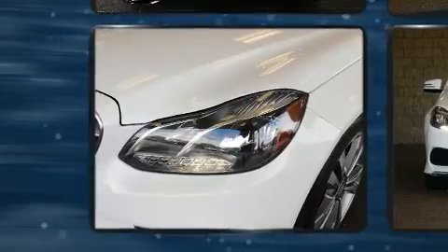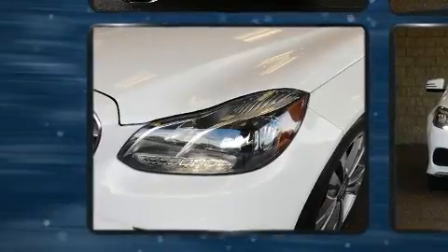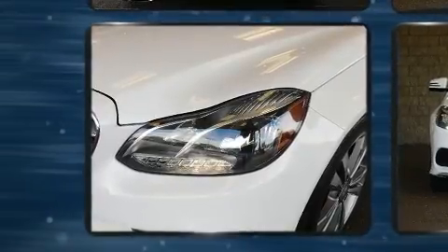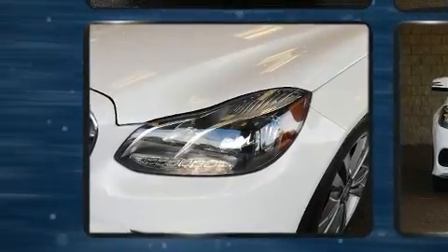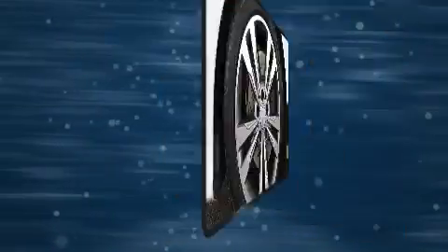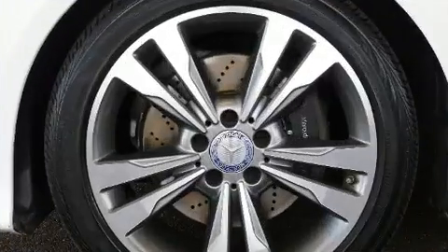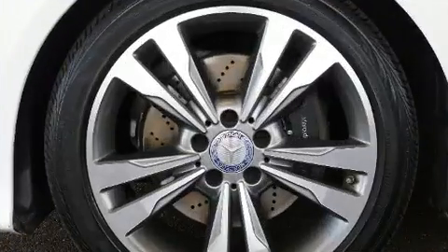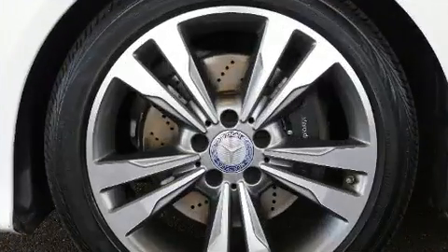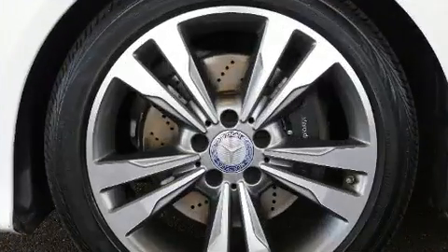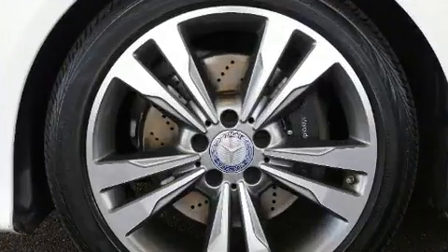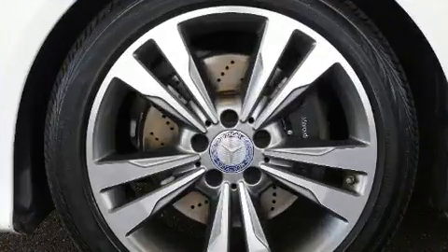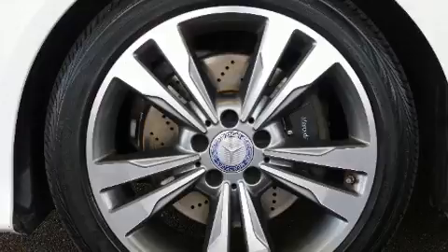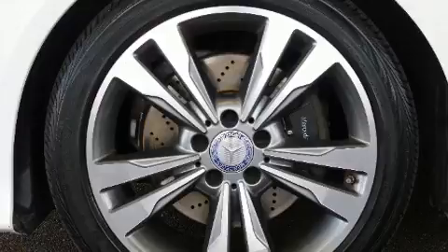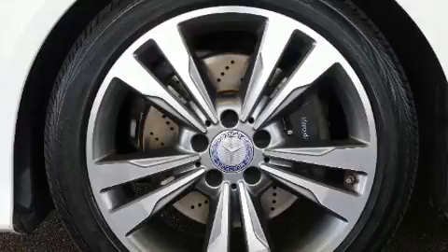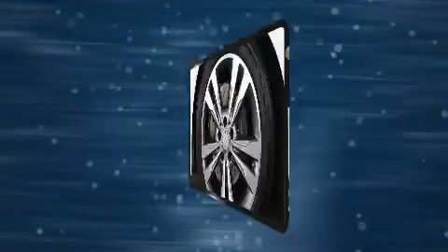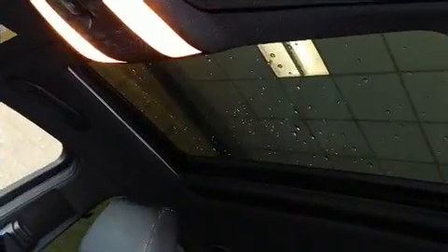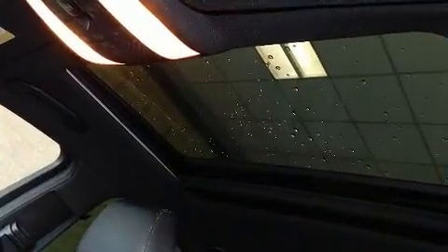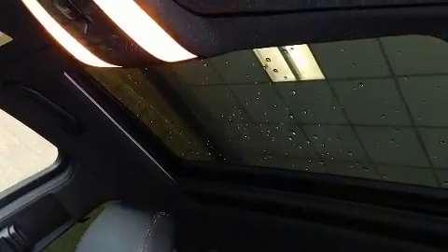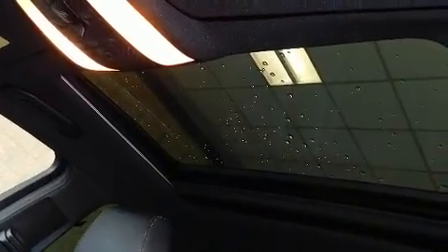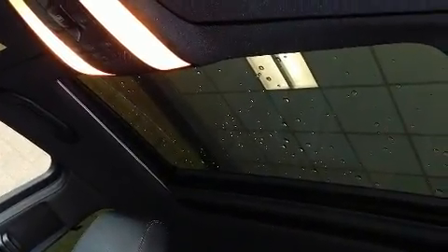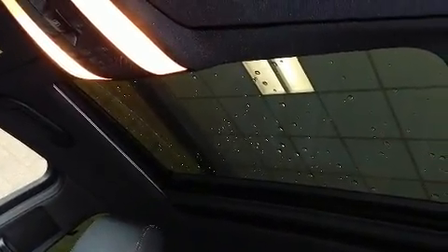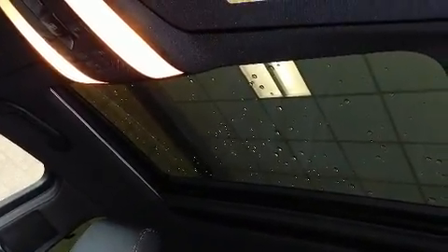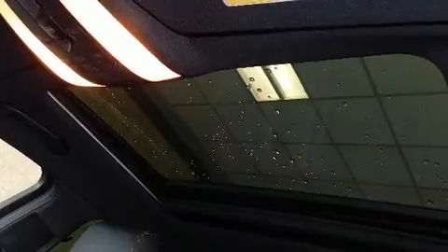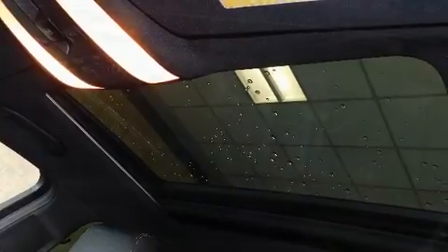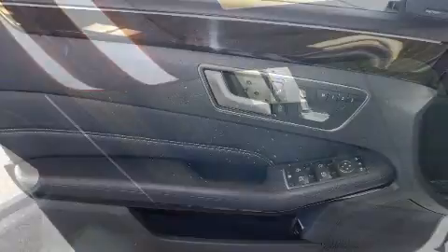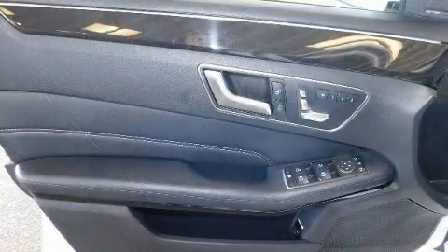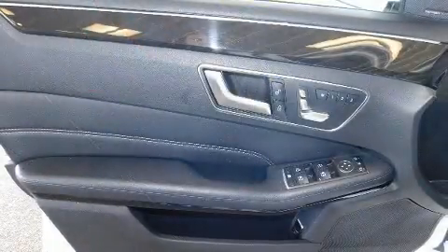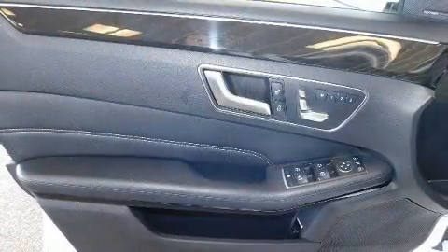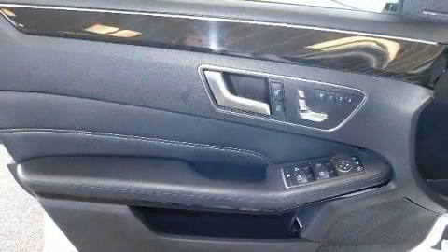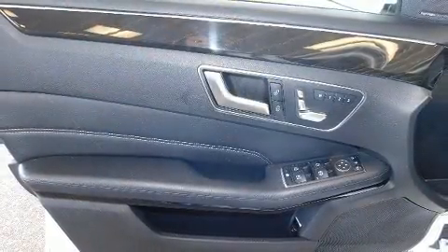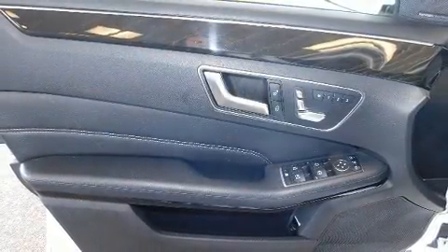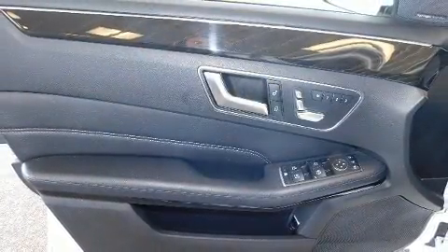Mercedes-Benz prioritized practicality, efficiency, and style by including one-touch window functionality, power front seats, a built-in garage door transmitter, power moonroof, rain-sensing wipers, and seat memory.